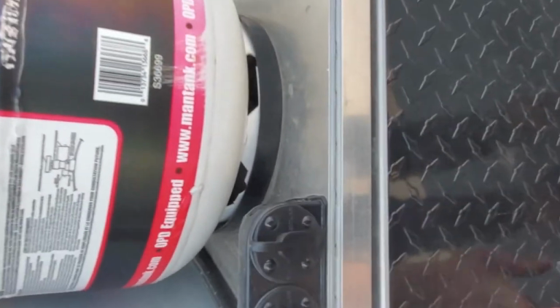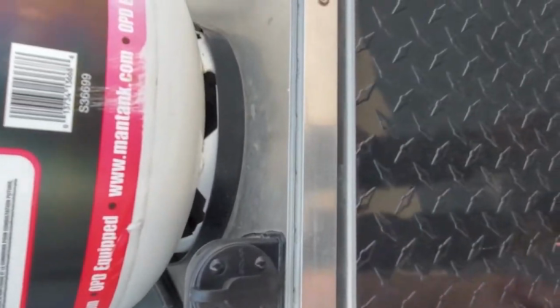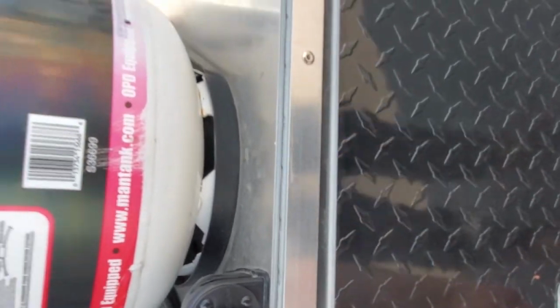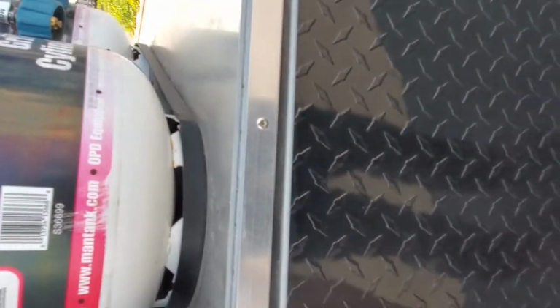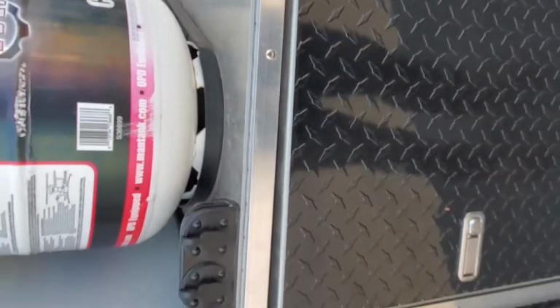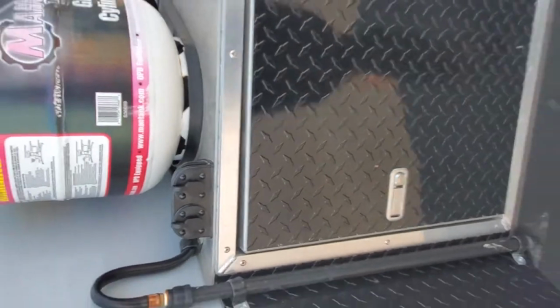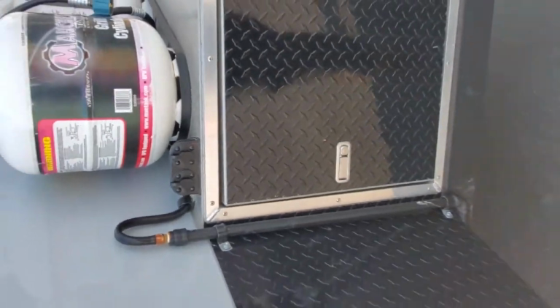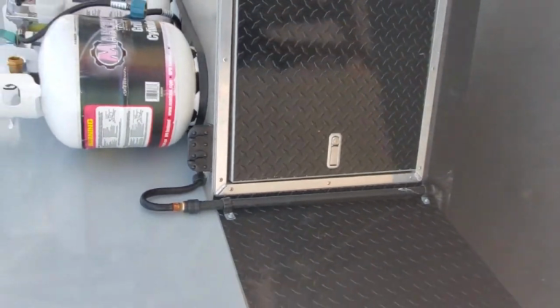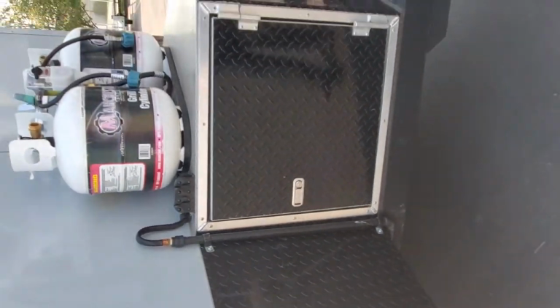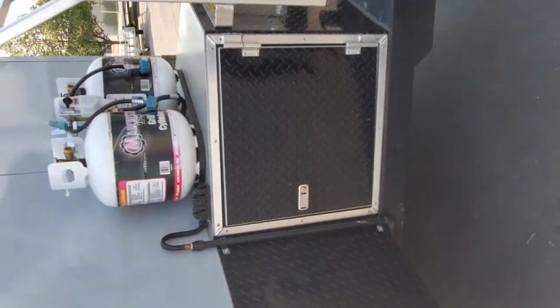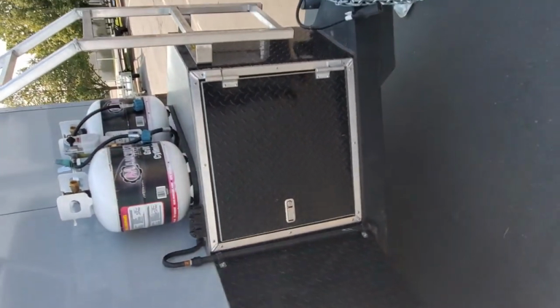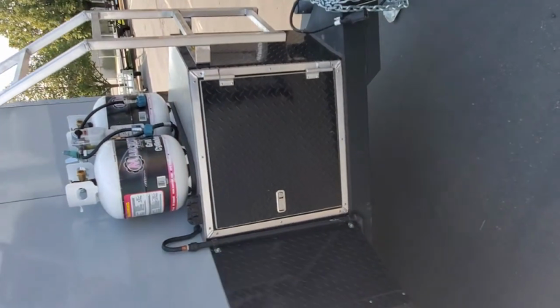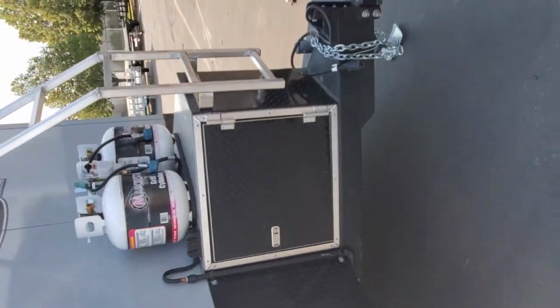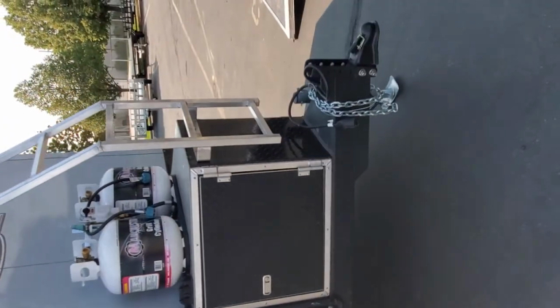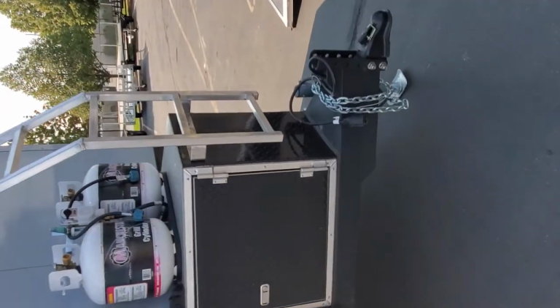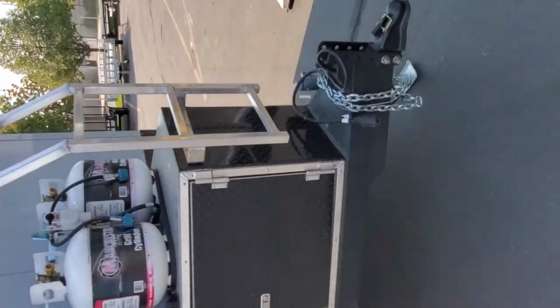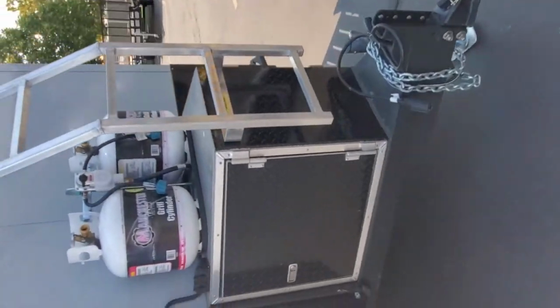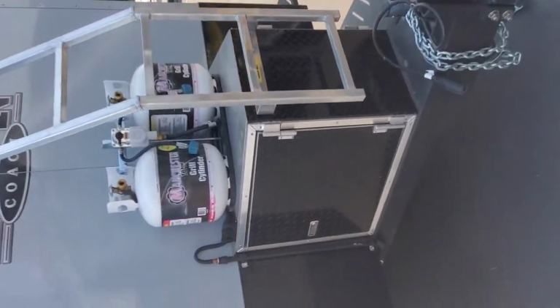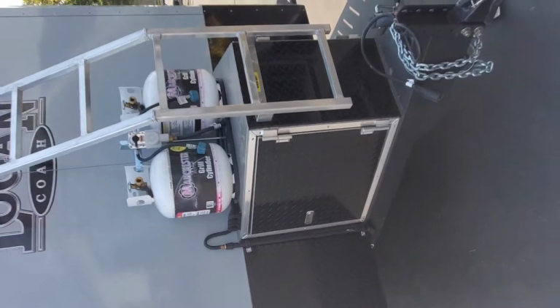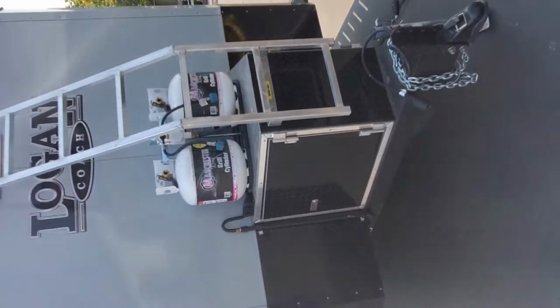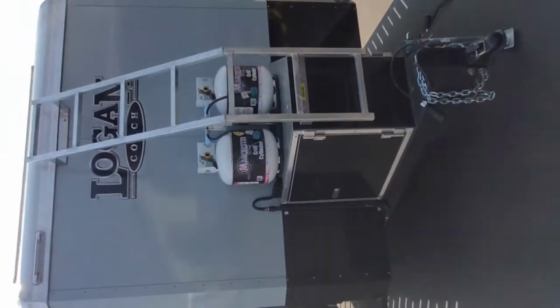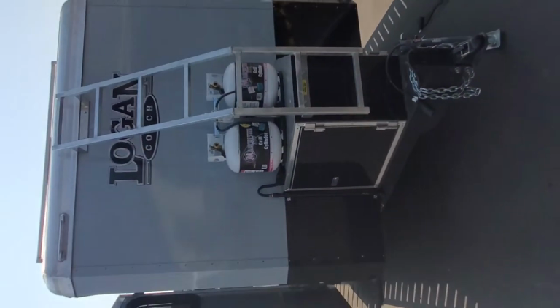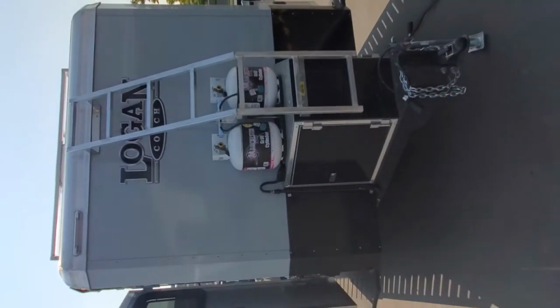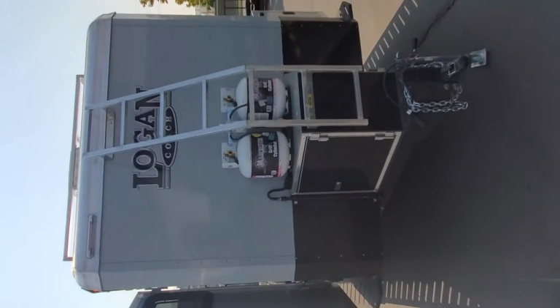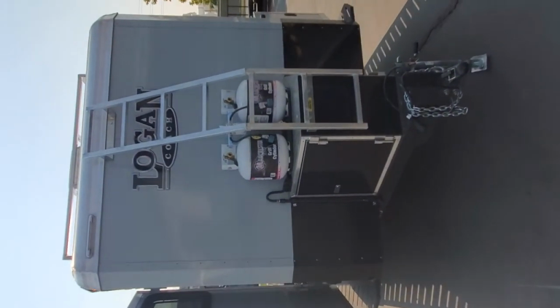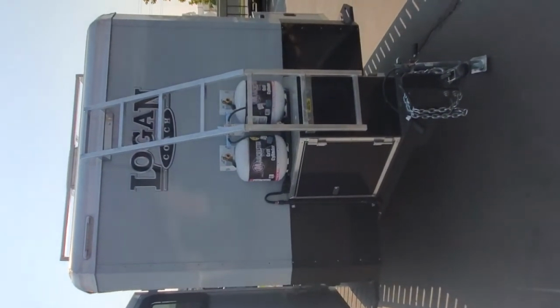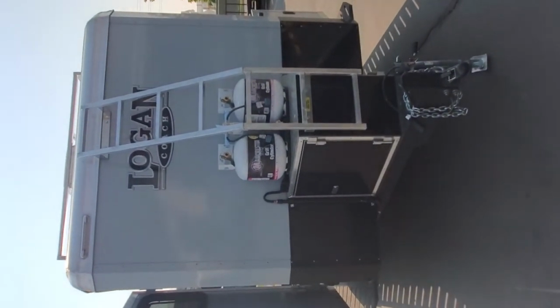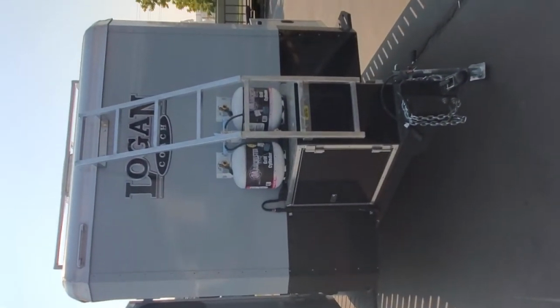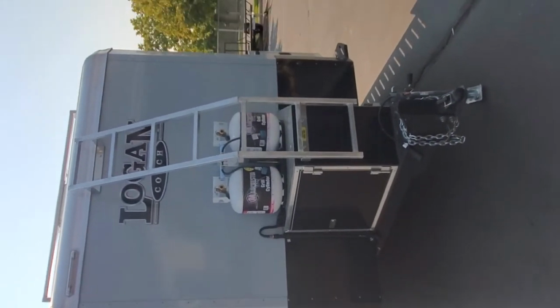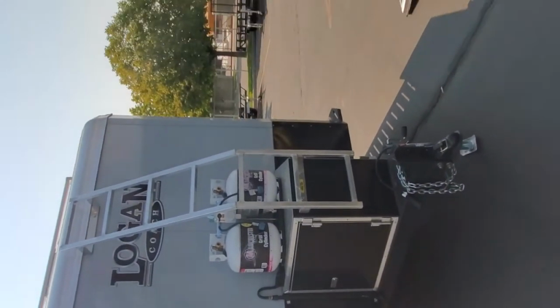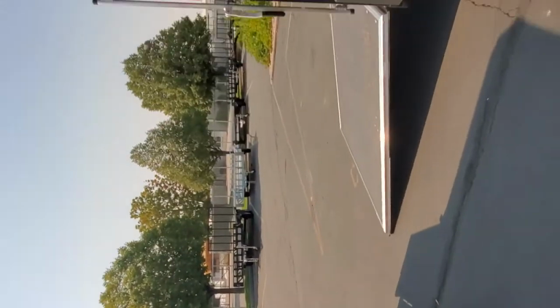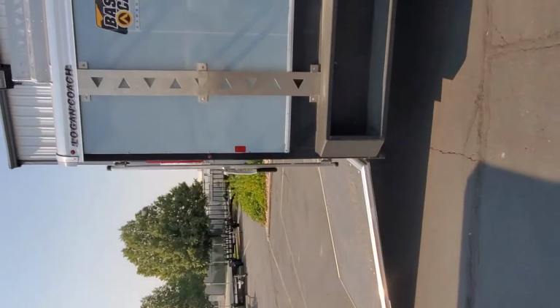These are very customizable — a lot of options. Whatever your heart desires and your budget allows is what Logan Coach will build for you. You really need to come take a look at these.